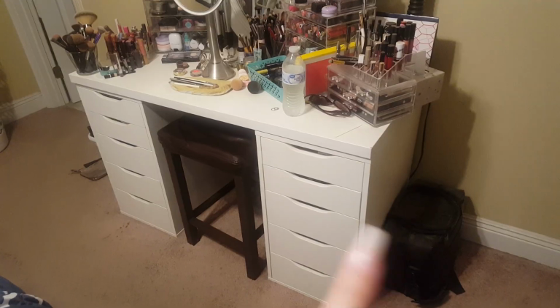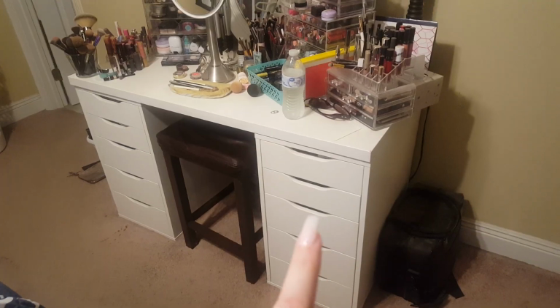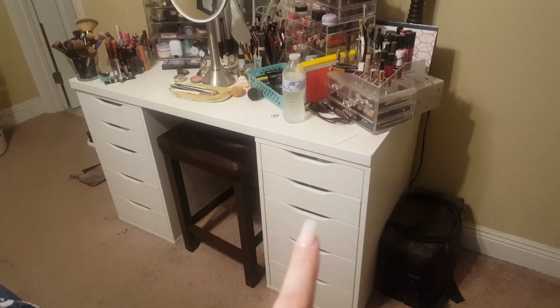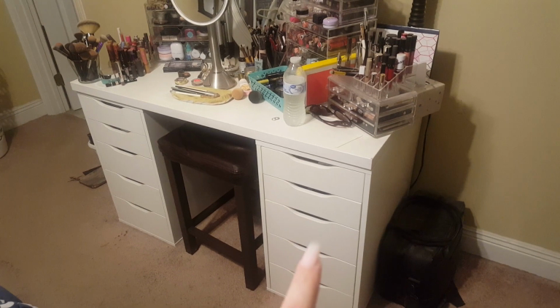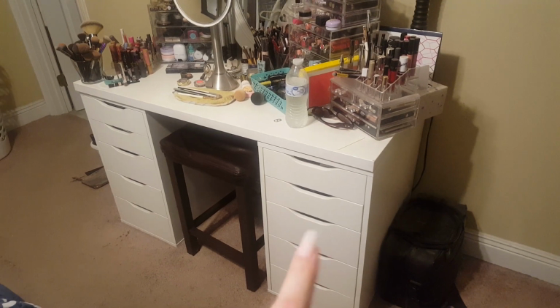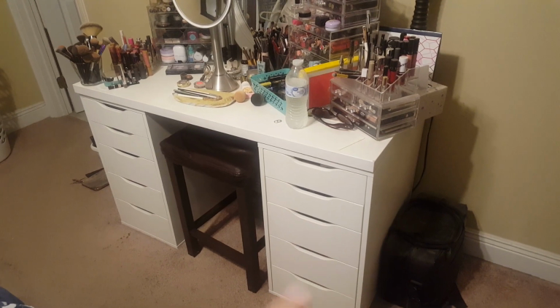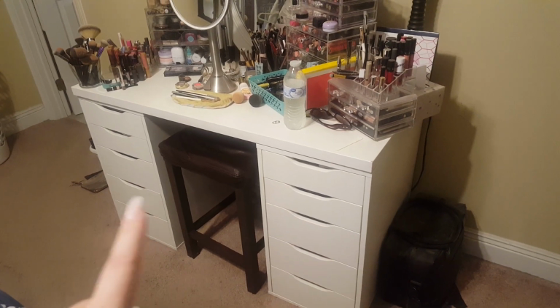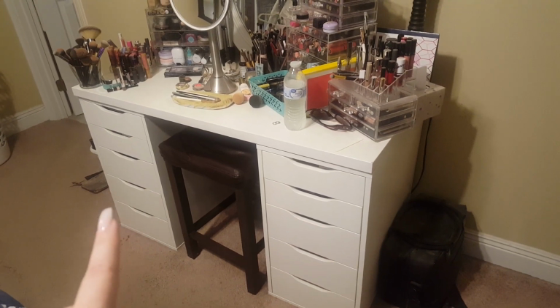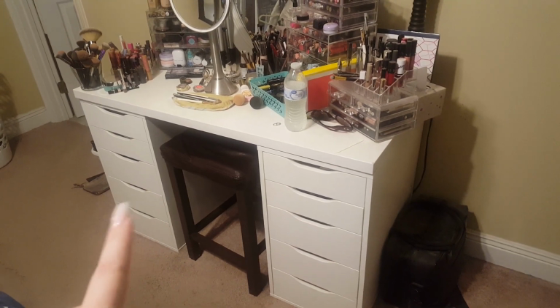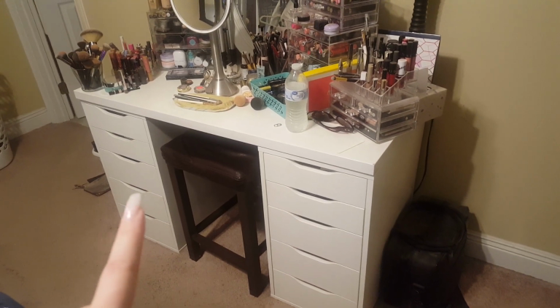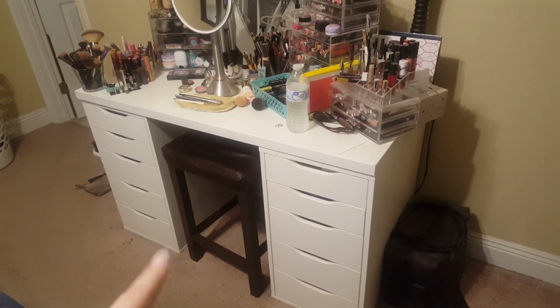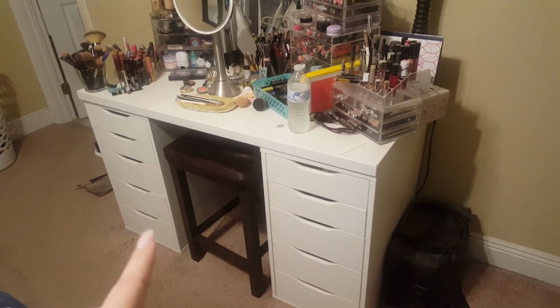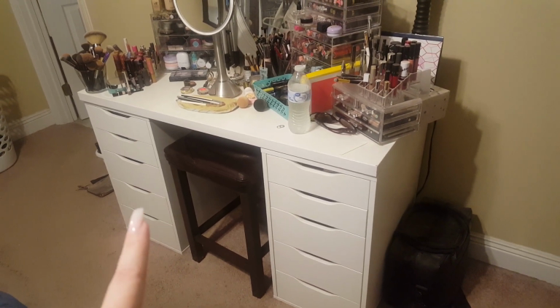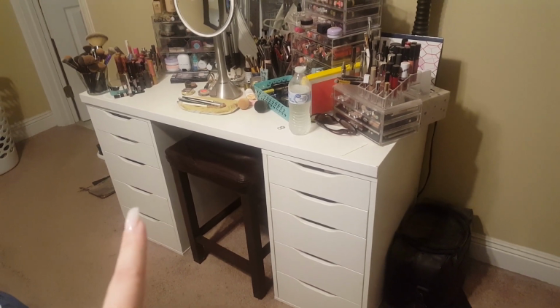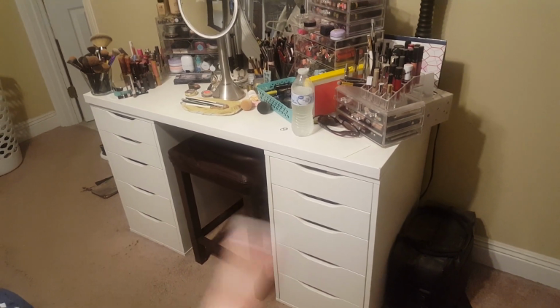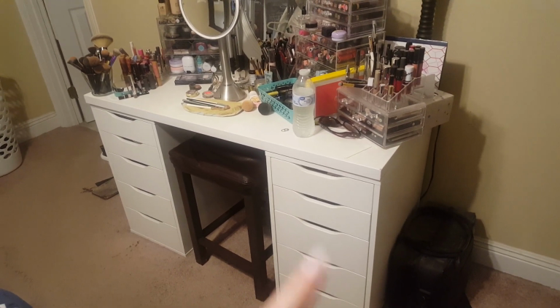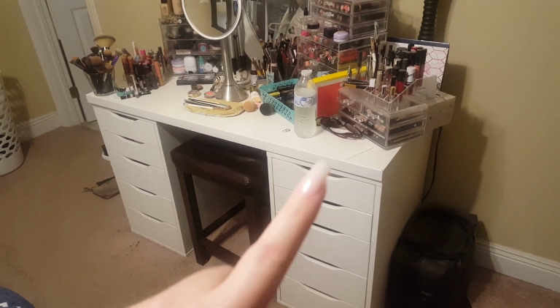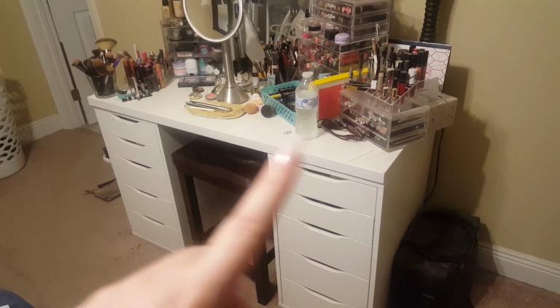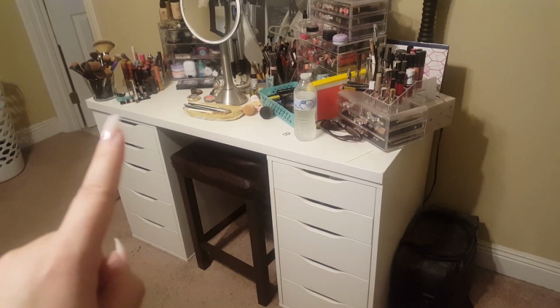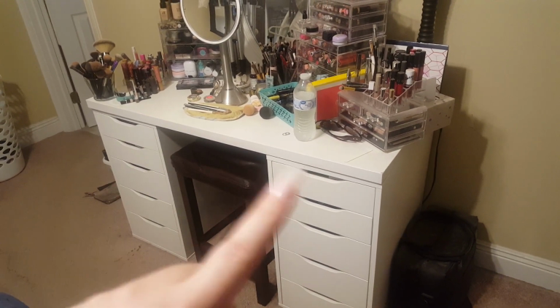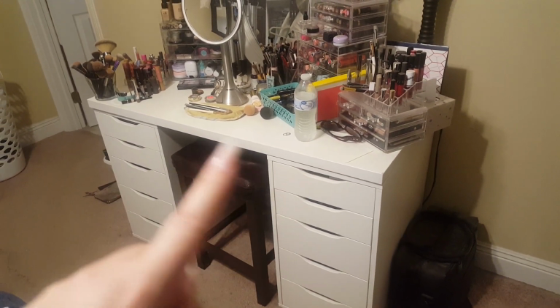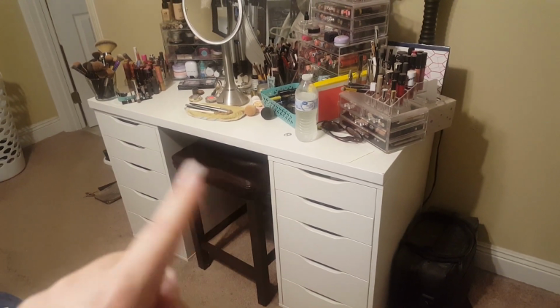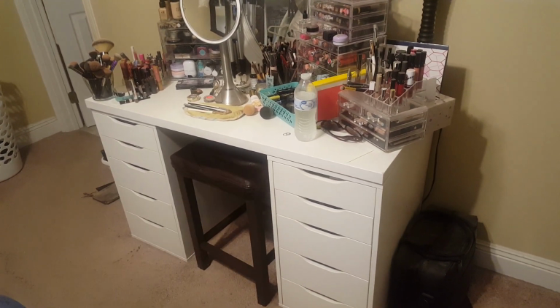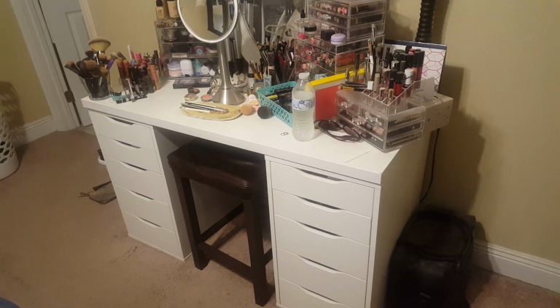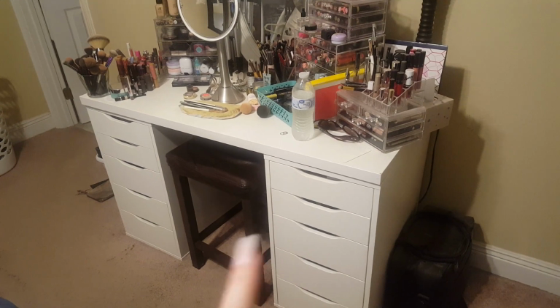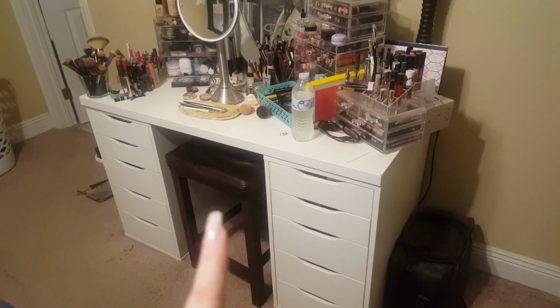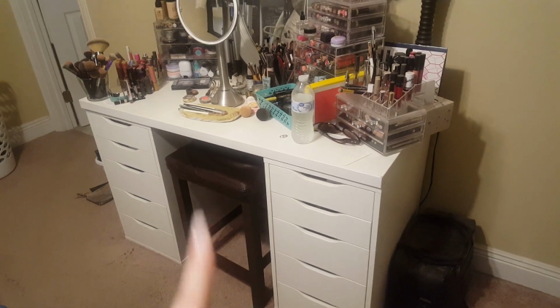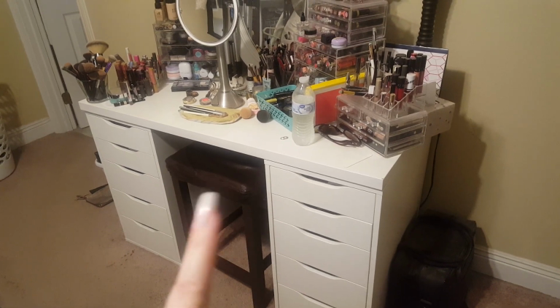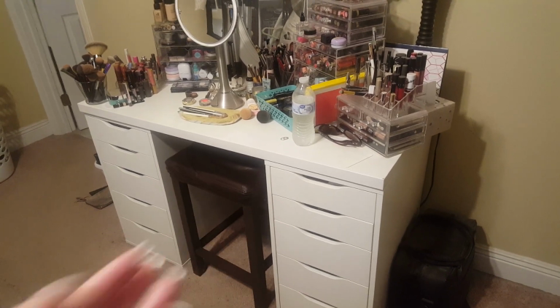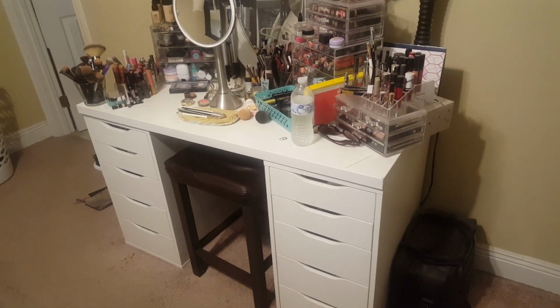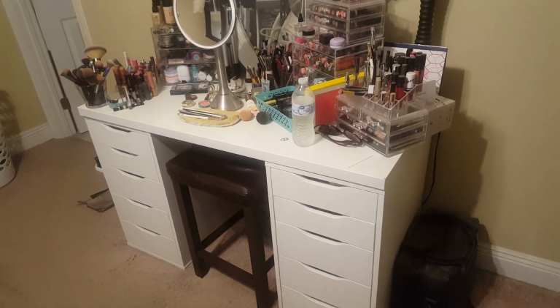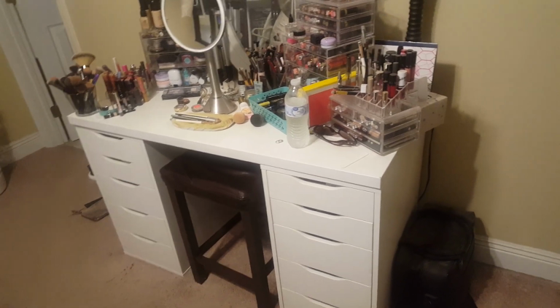So these are the five drawer Alex drawers from IKEA with one of those tabletops and just a little stool that I pull out and sit on.